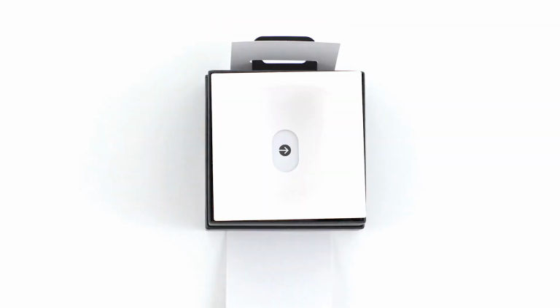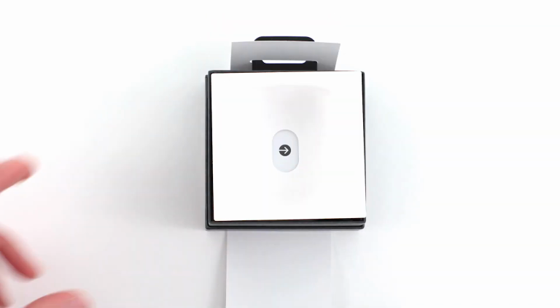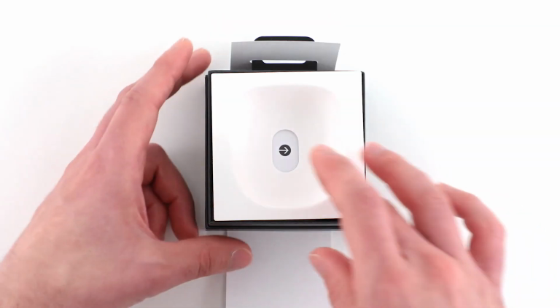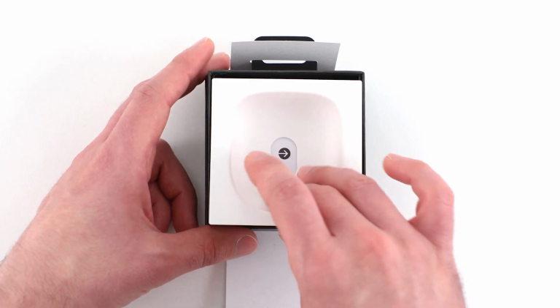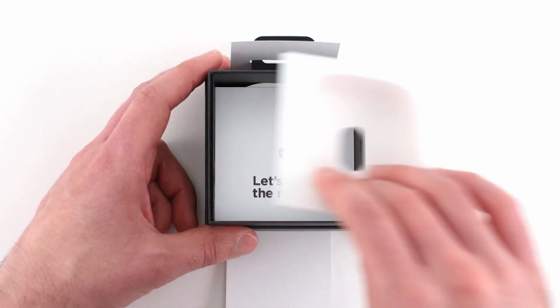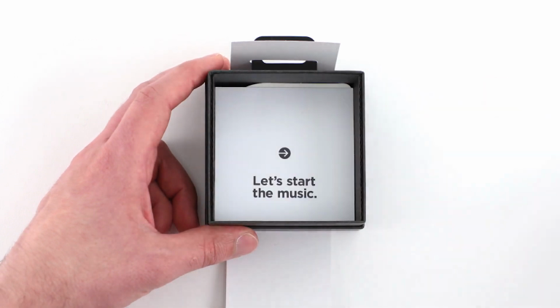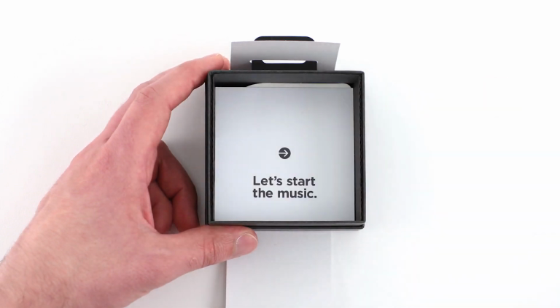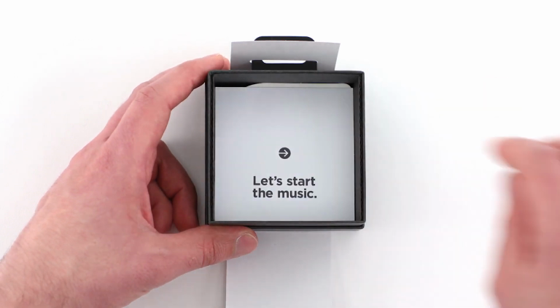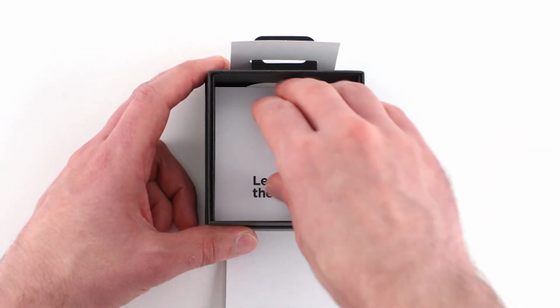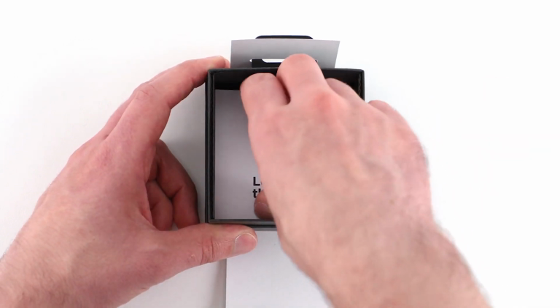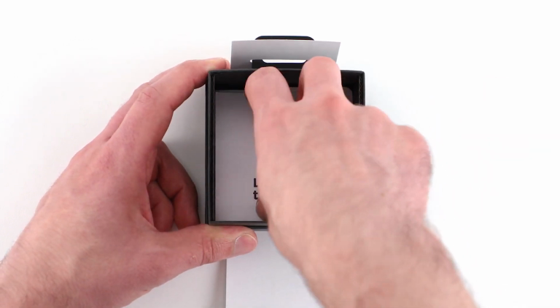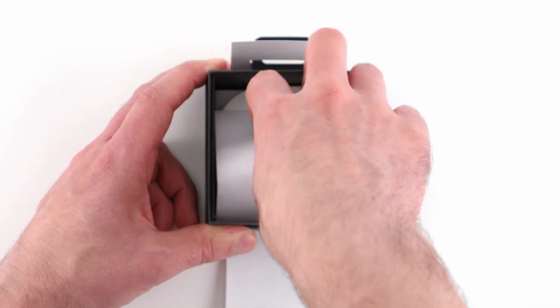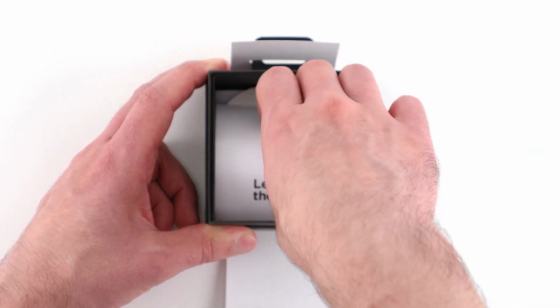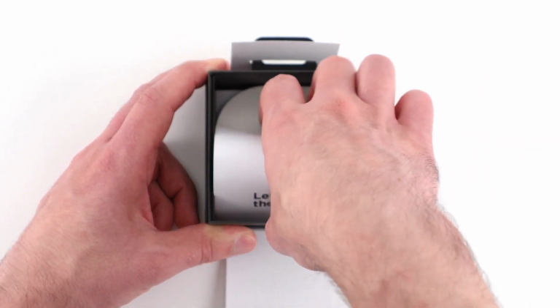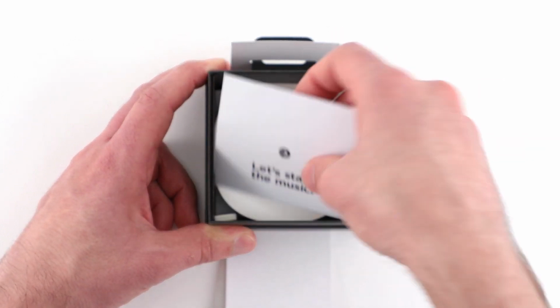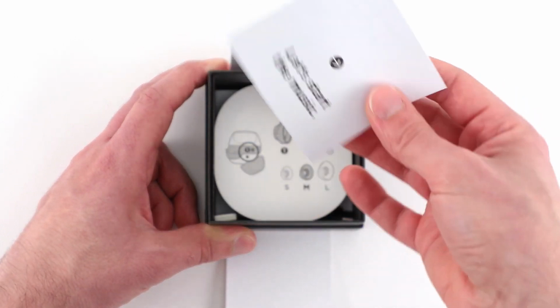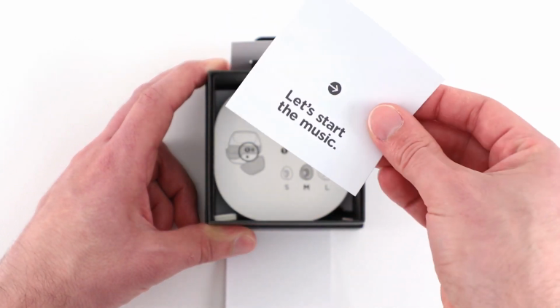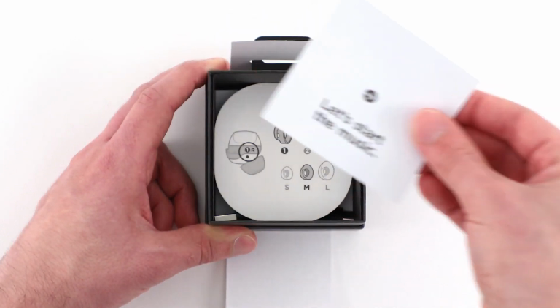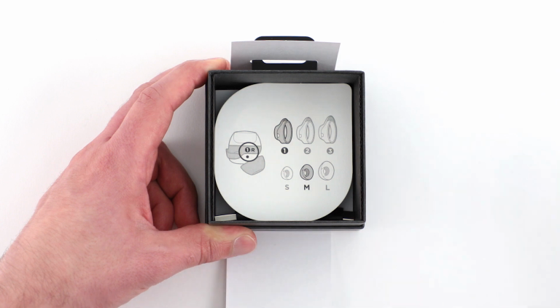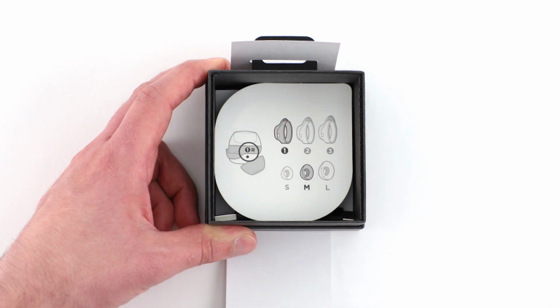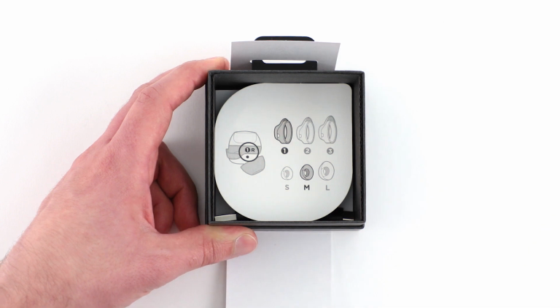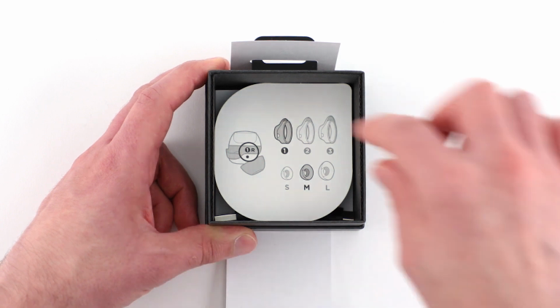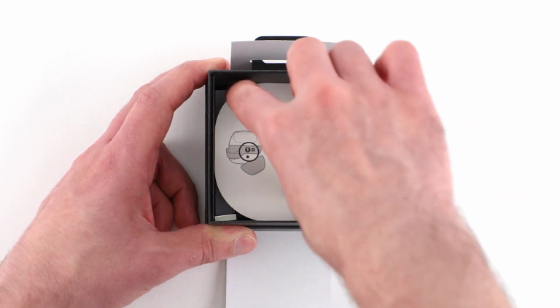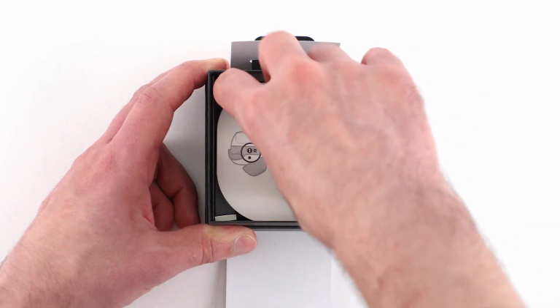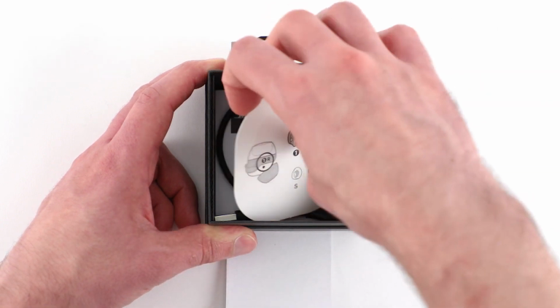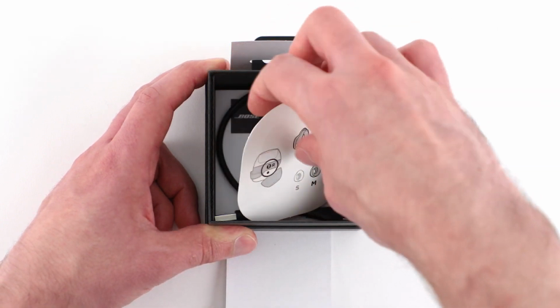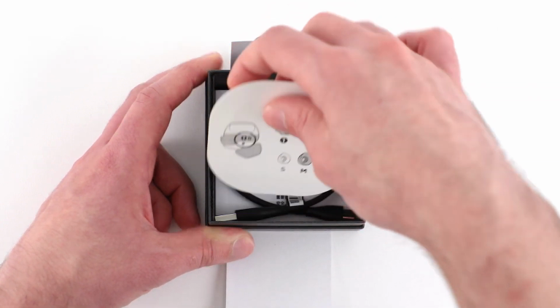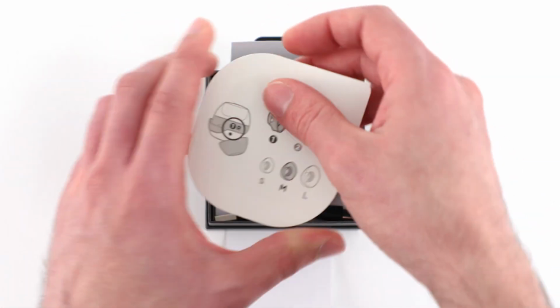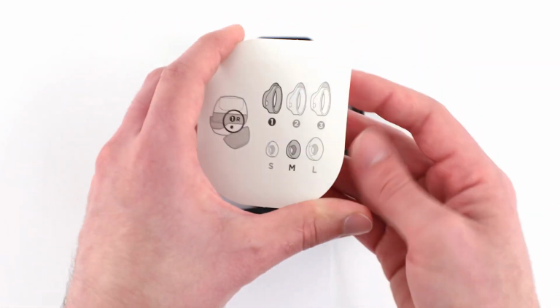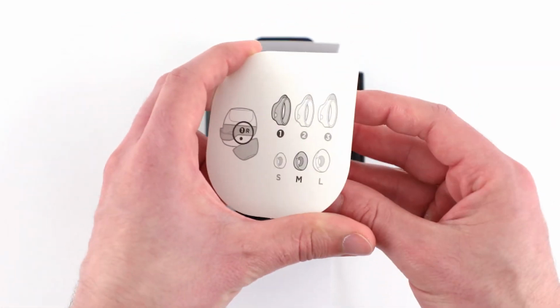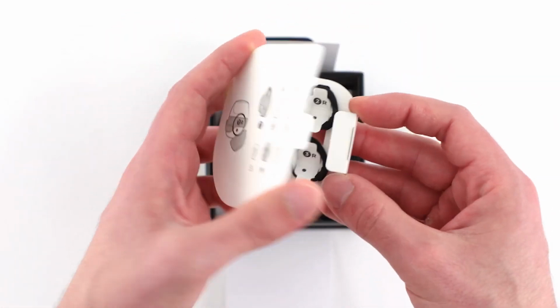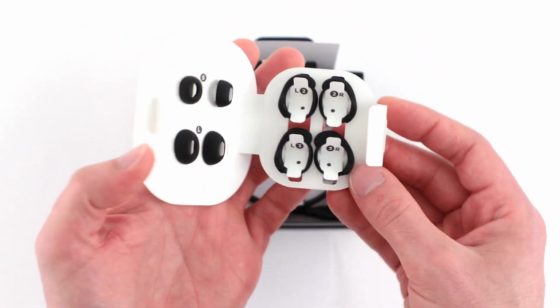Back inside the box, remove this divider to reveal a quick start guide. Underneath that, you will find the Fit Kit, containing additional ear tips and stability bands.